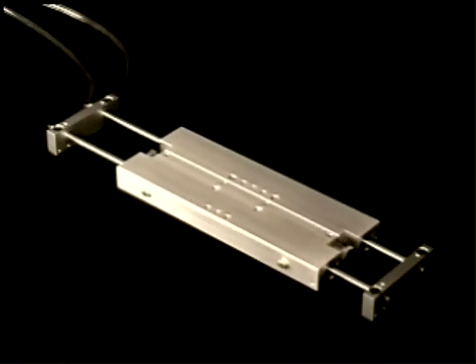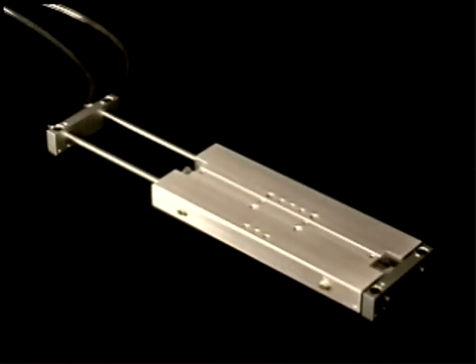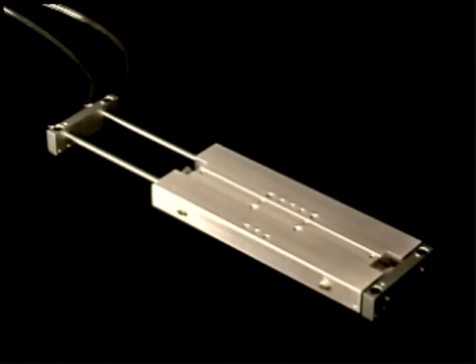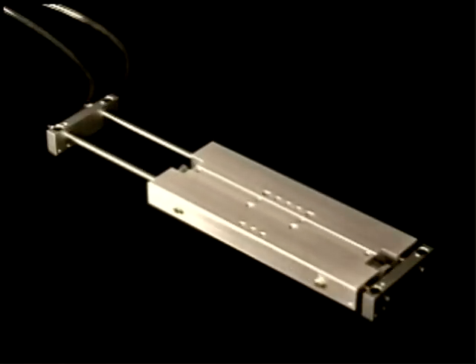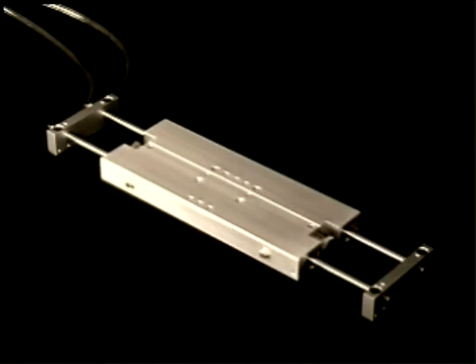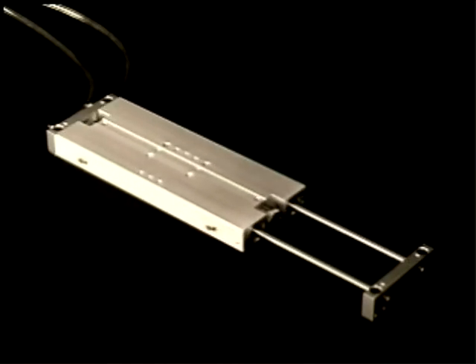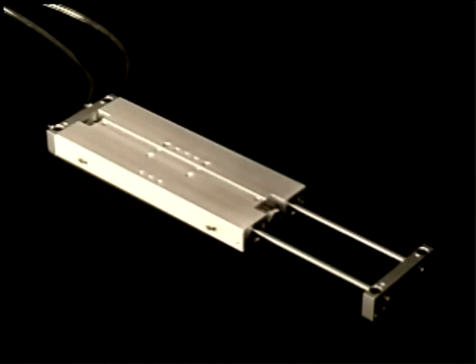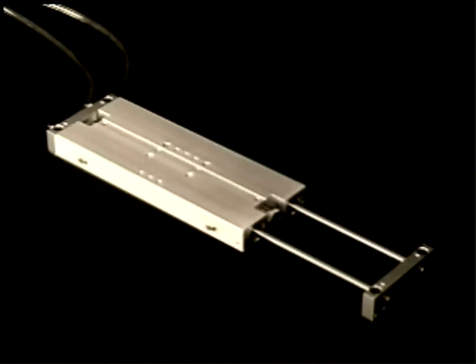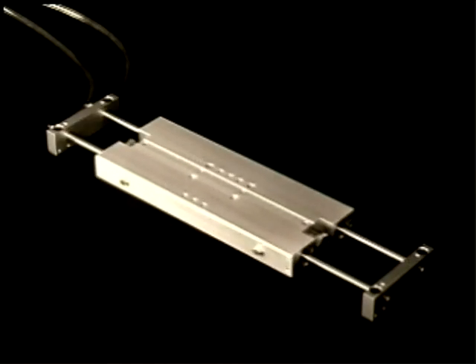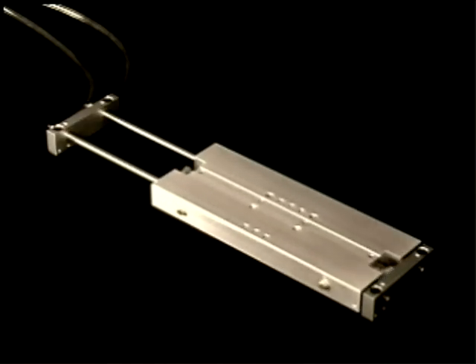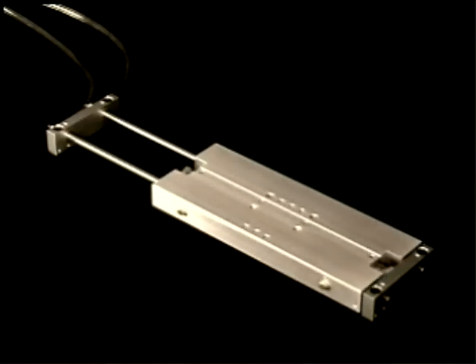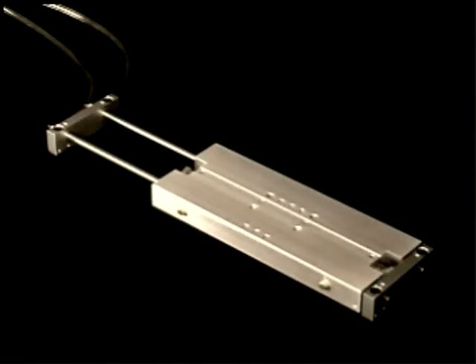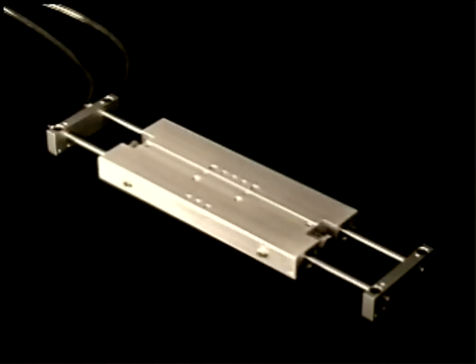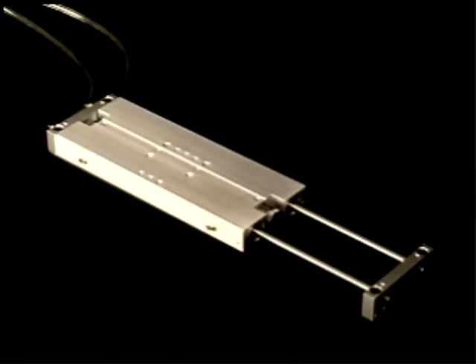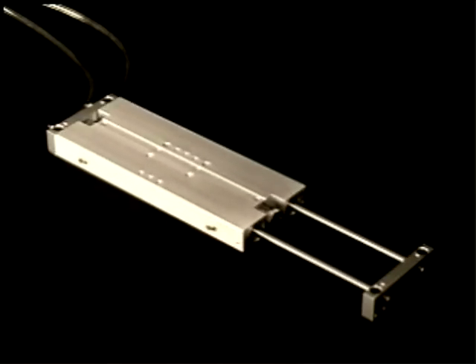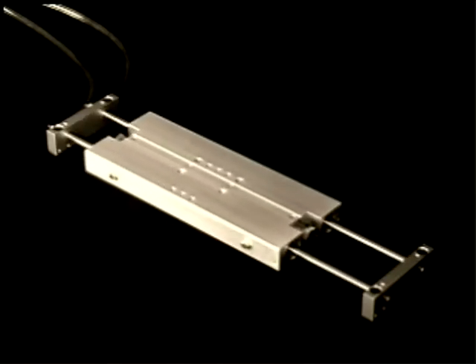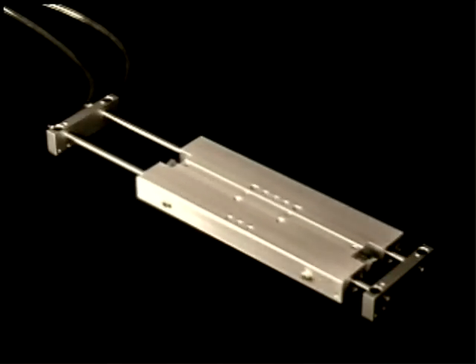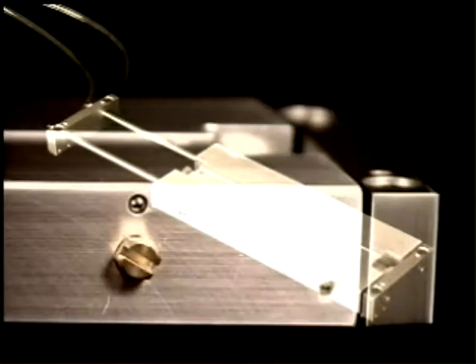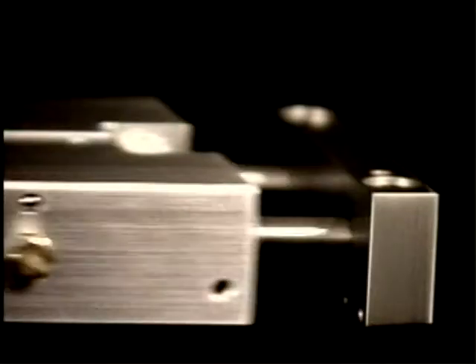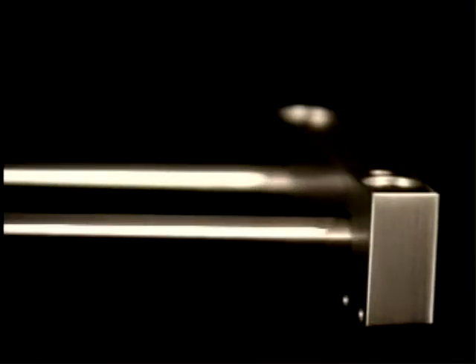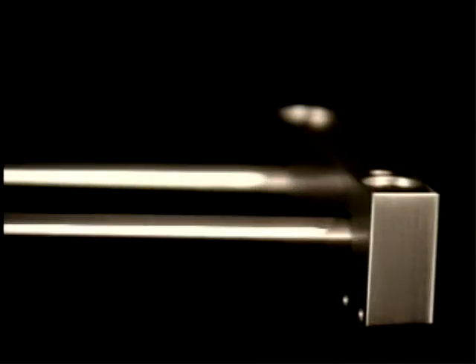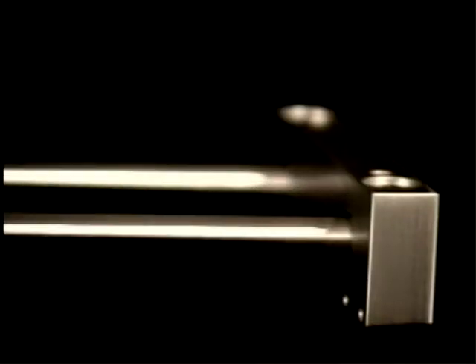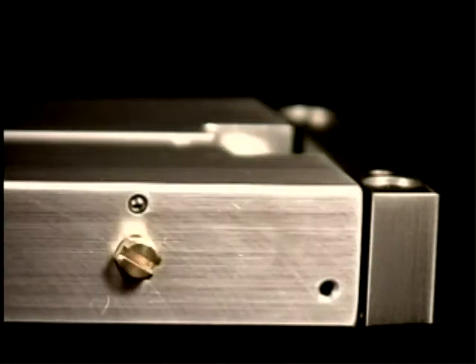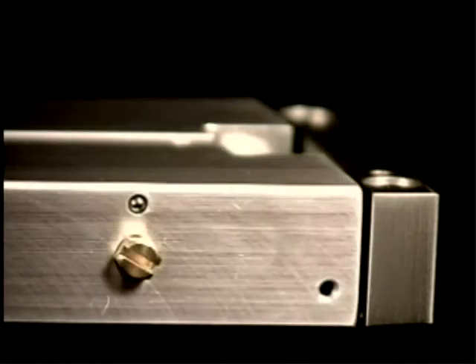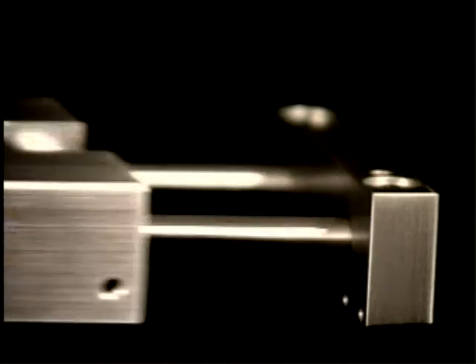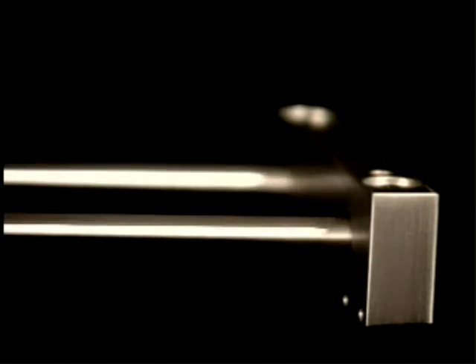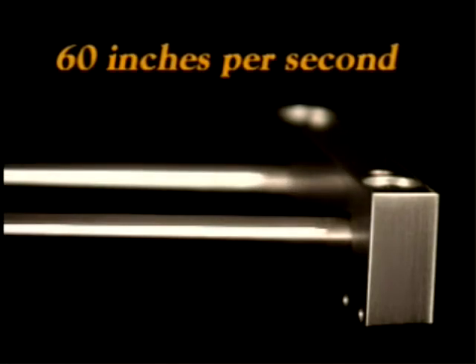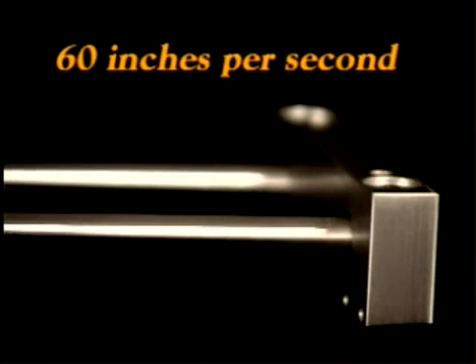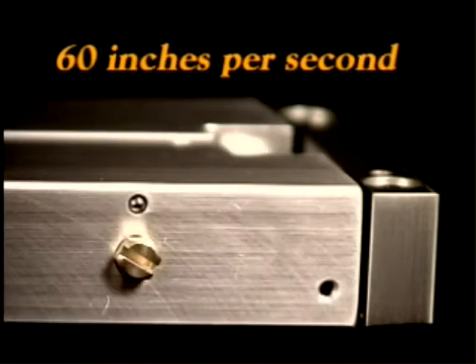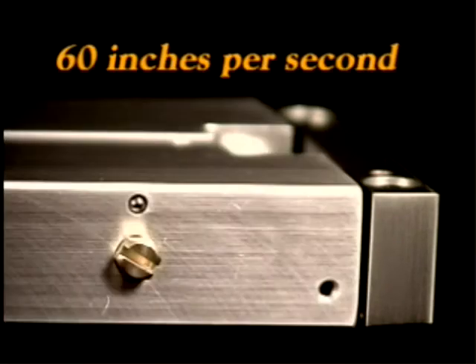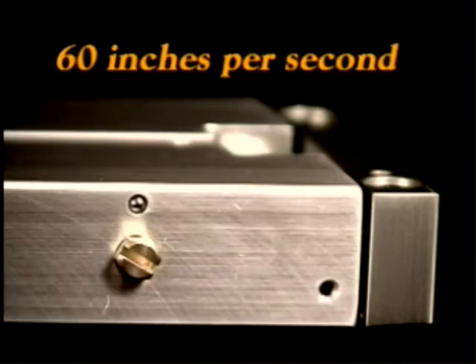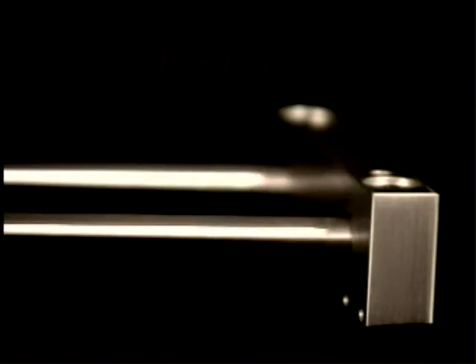The cycle rate of the SM is also affected. The shock pads and absorbers give the SM the capability of performing at a higher speed, up to 60 inches per second.